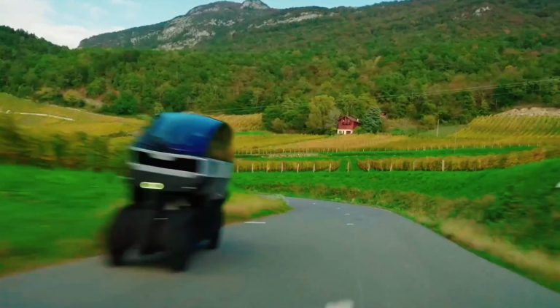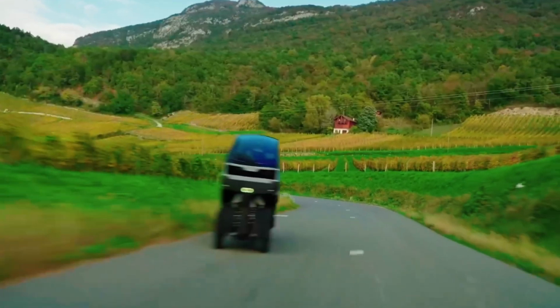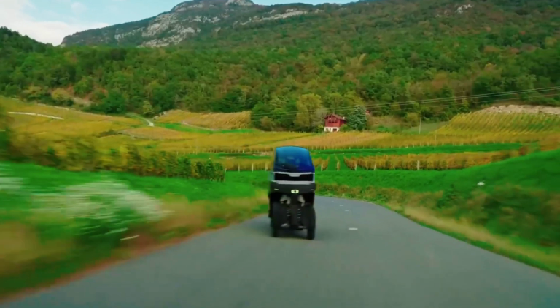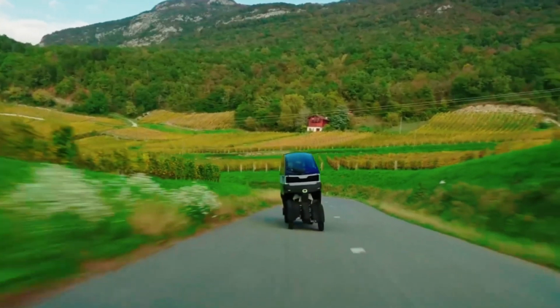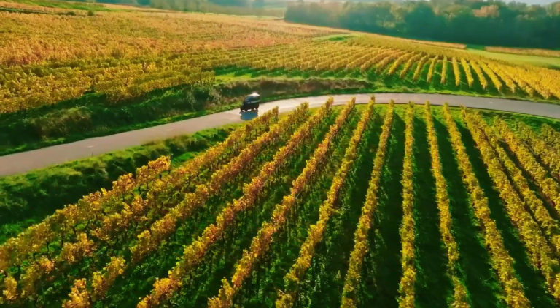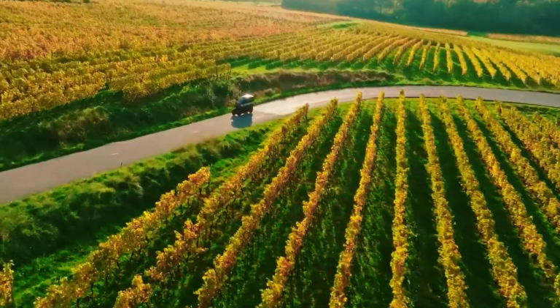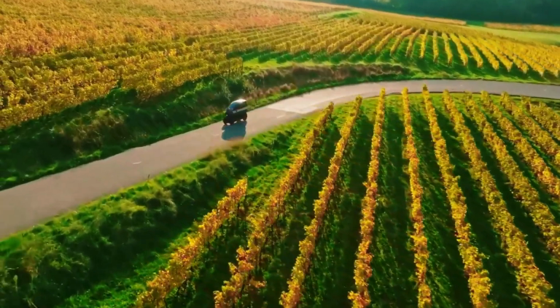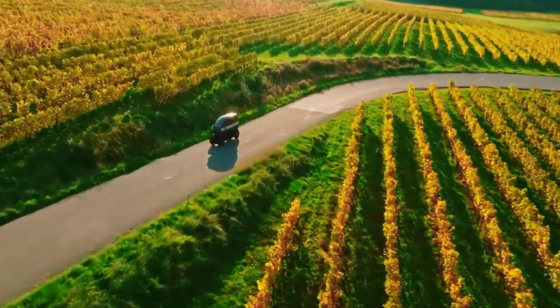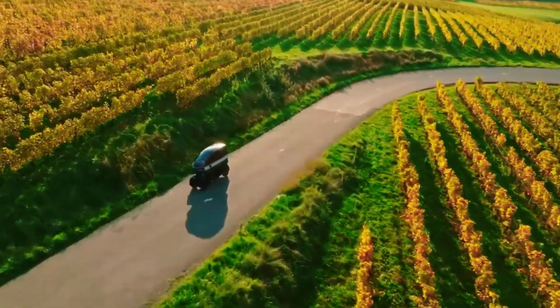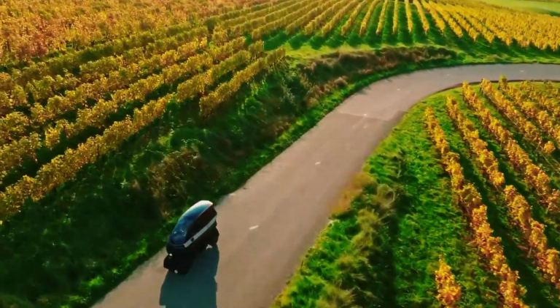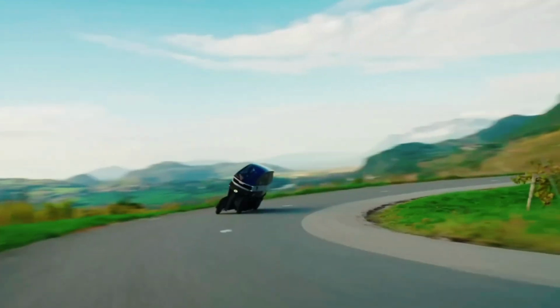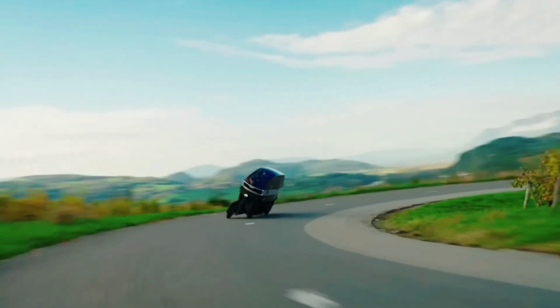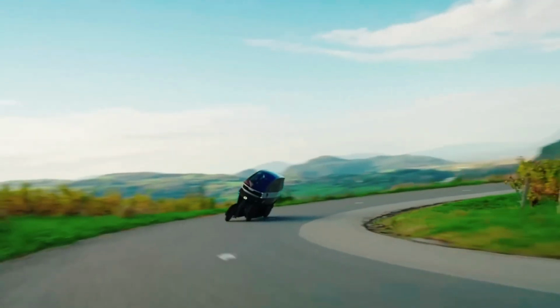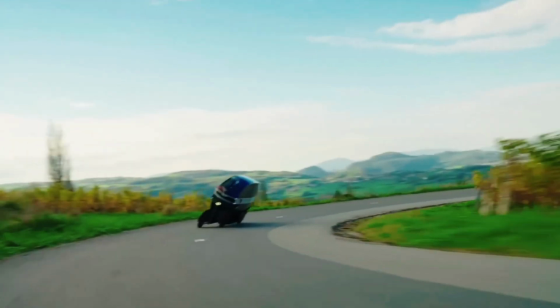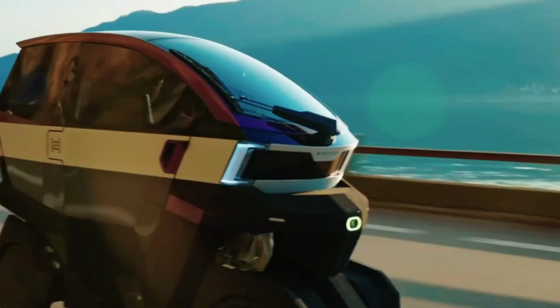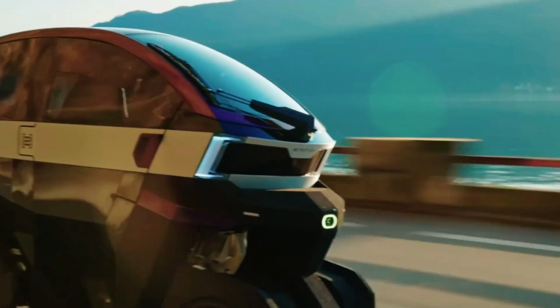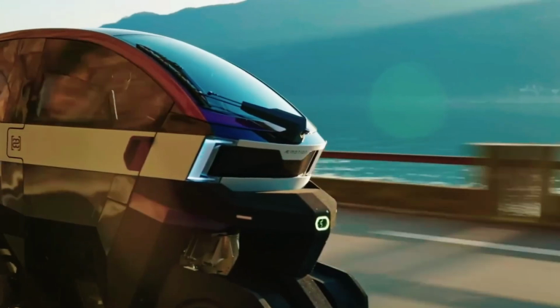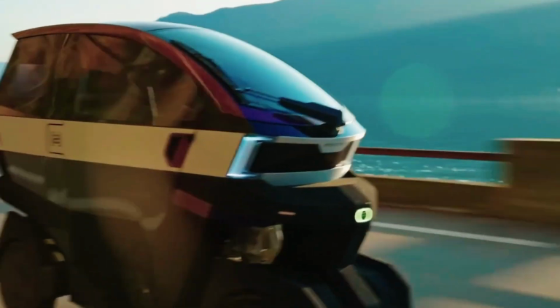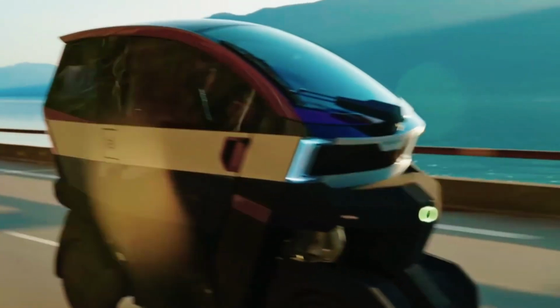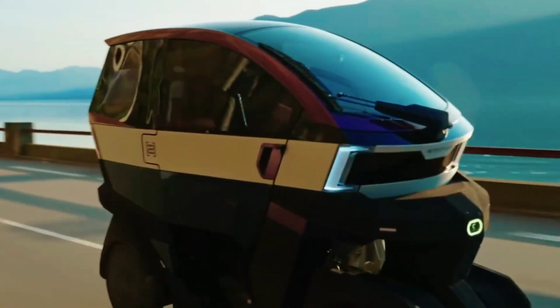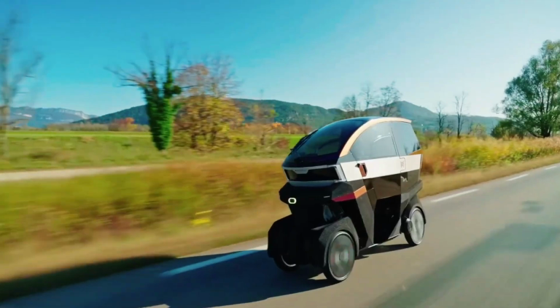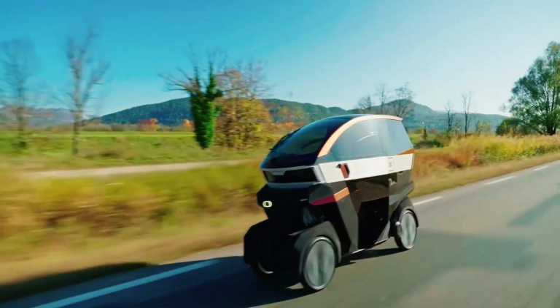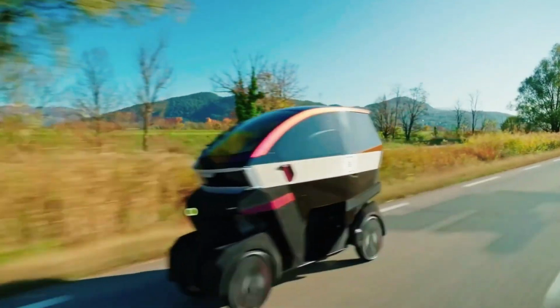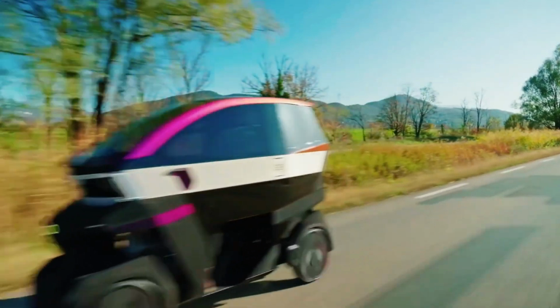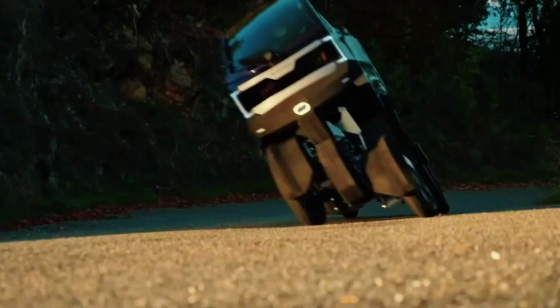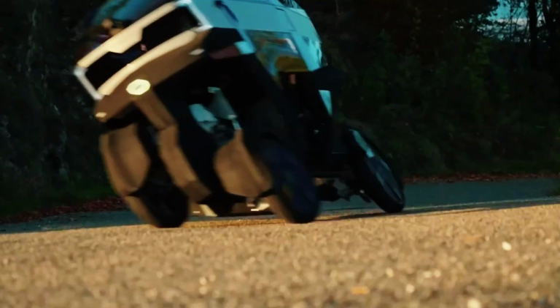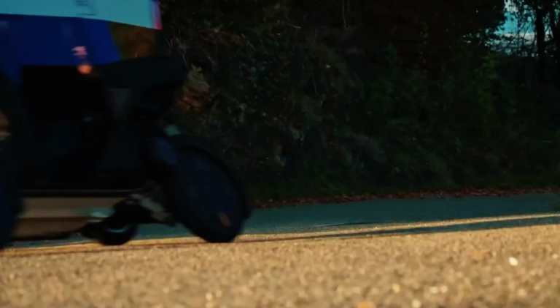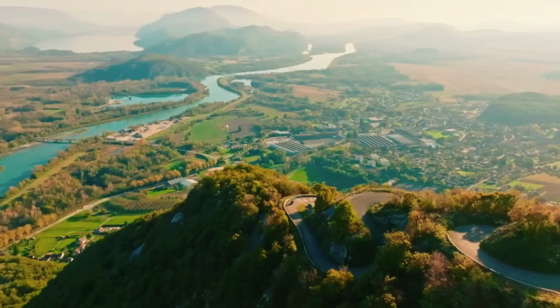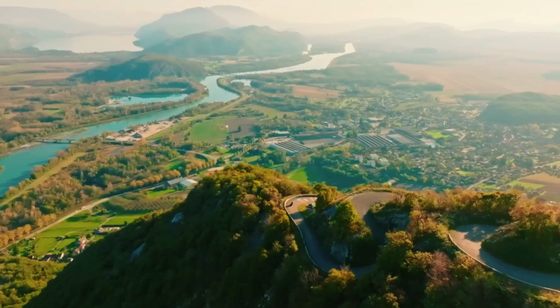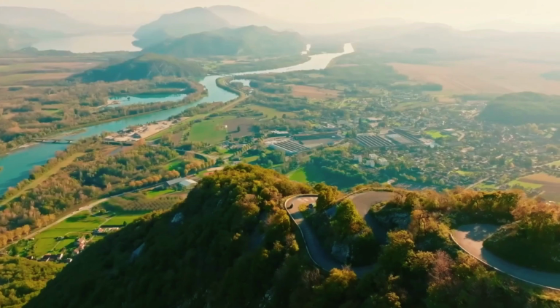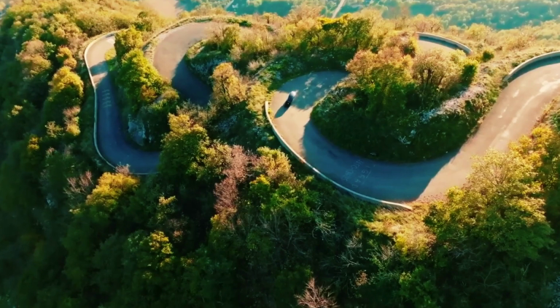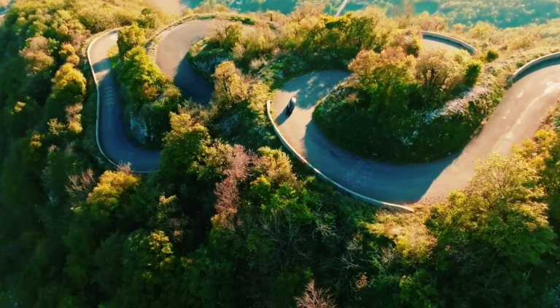You'll need only a standard B license and seven hours of additional training to drive it. Expected to cost between €20,000 and €25,000, the Emotion is a bold, efficient, and fun alternative for the city commuter.